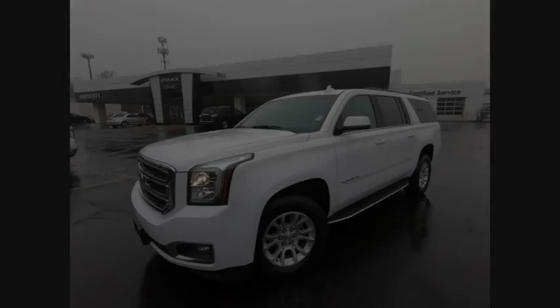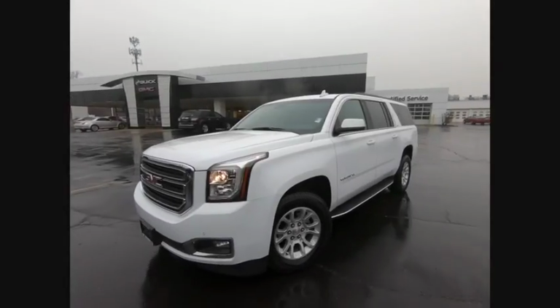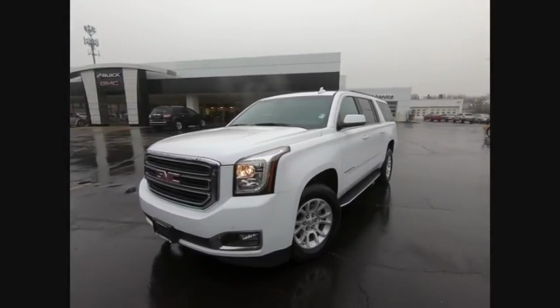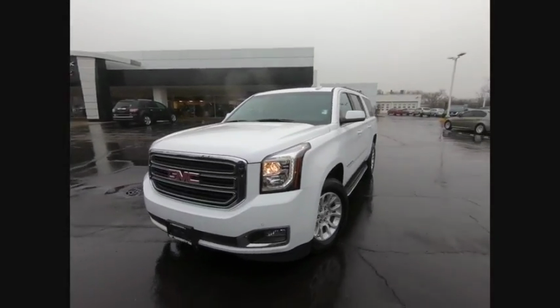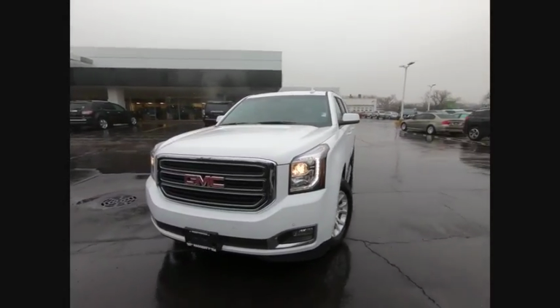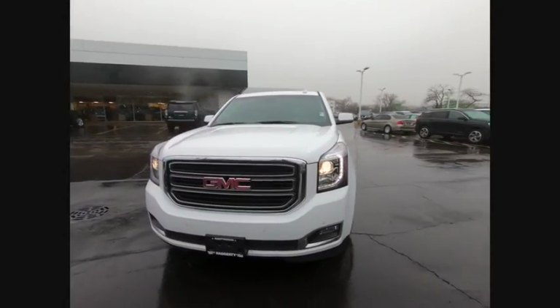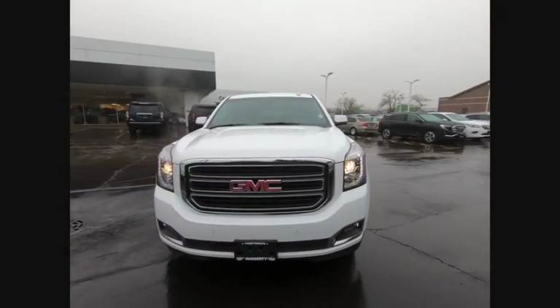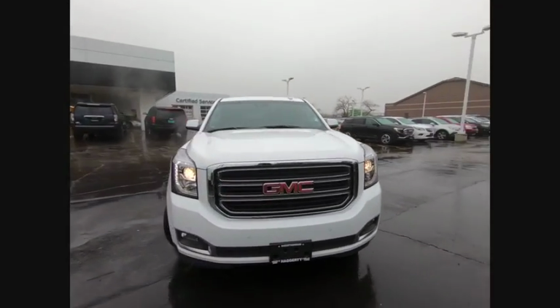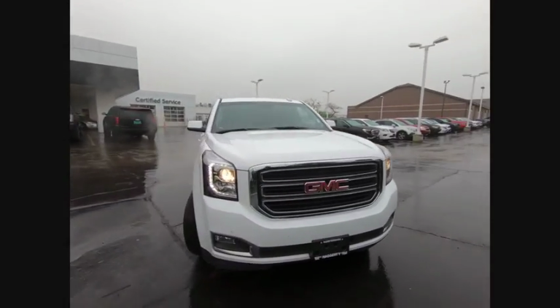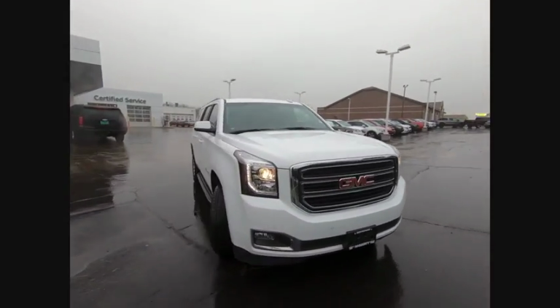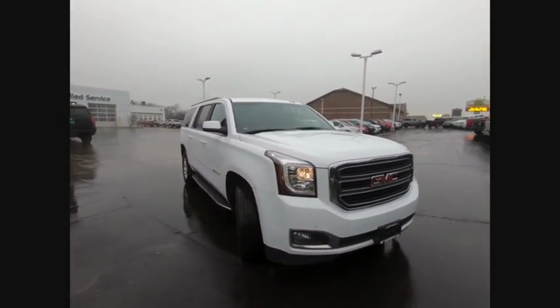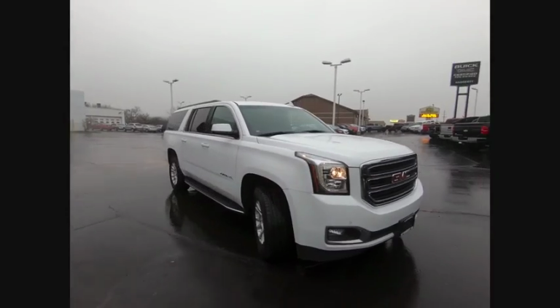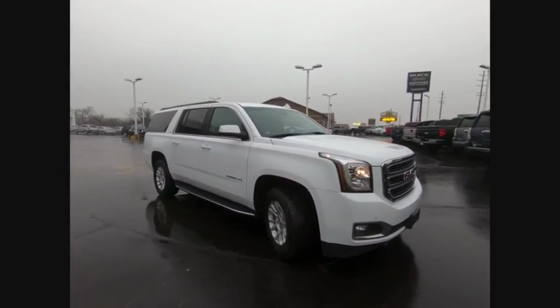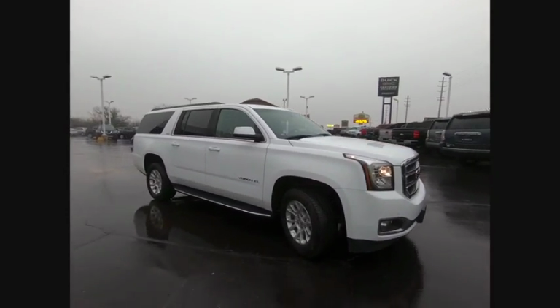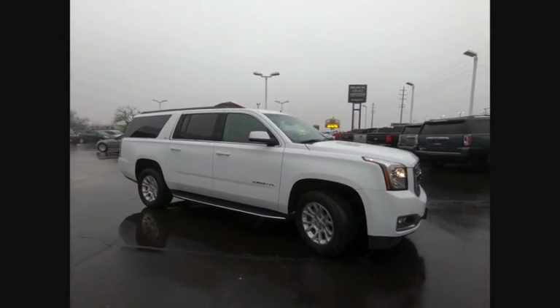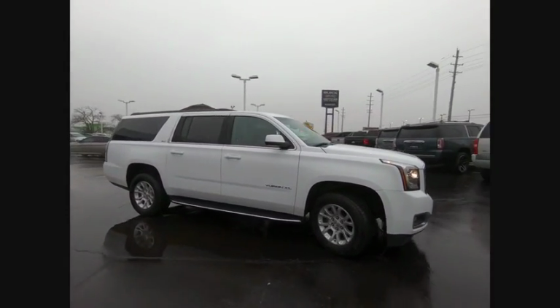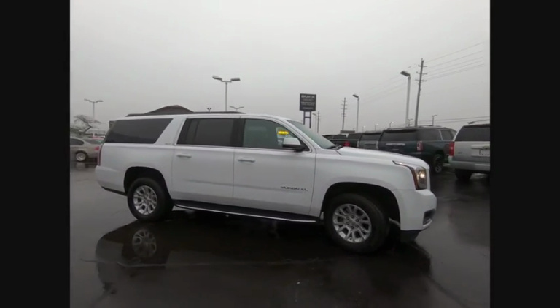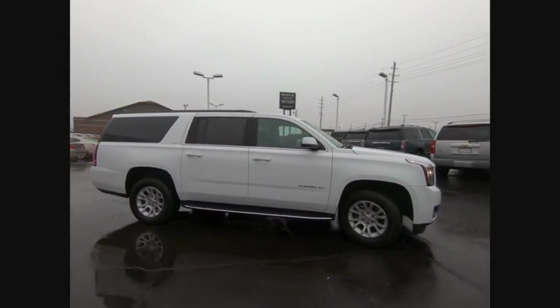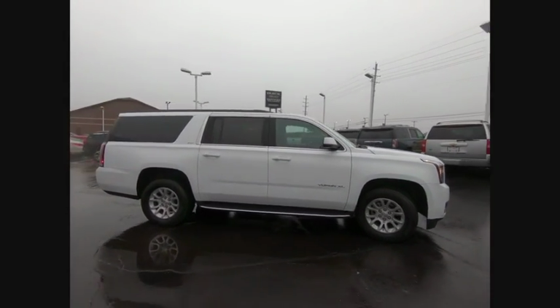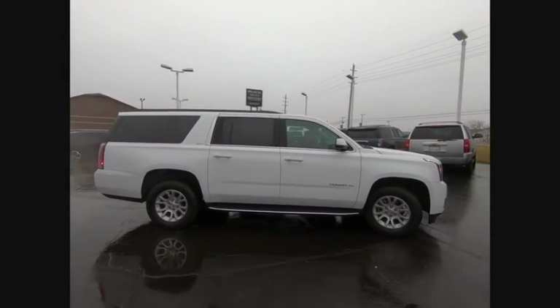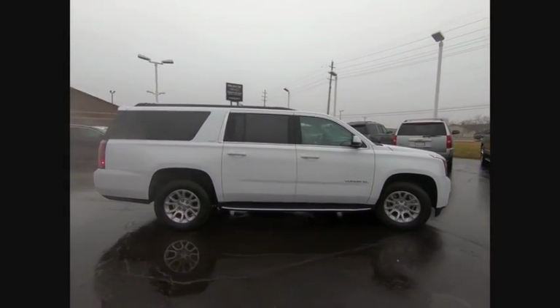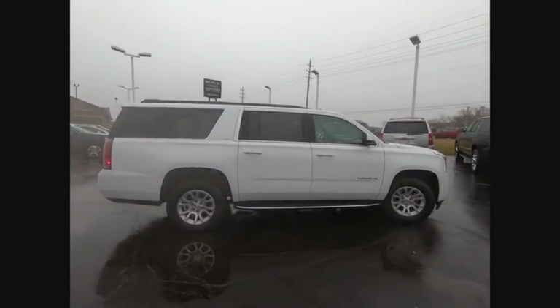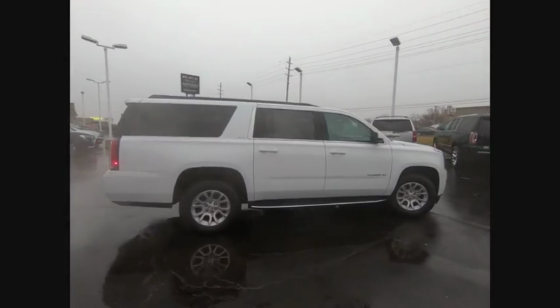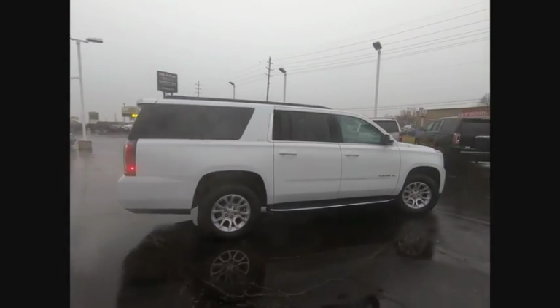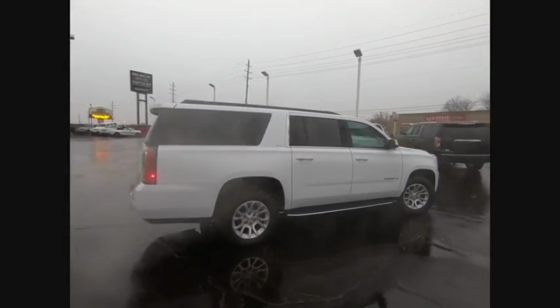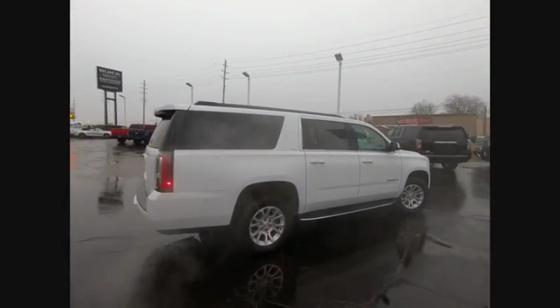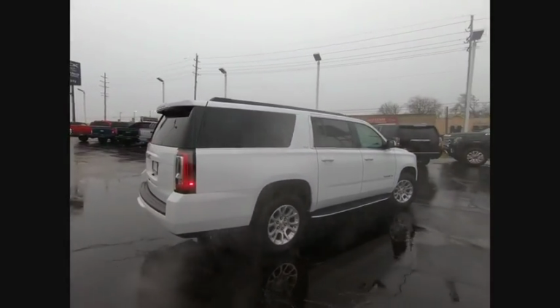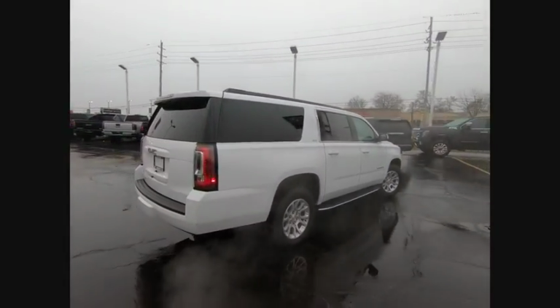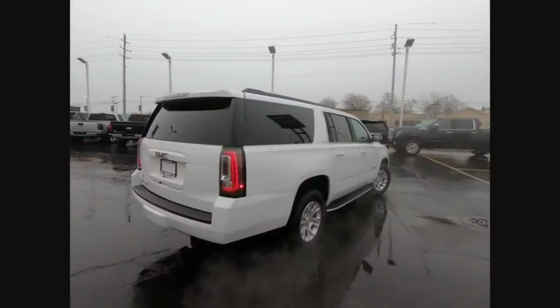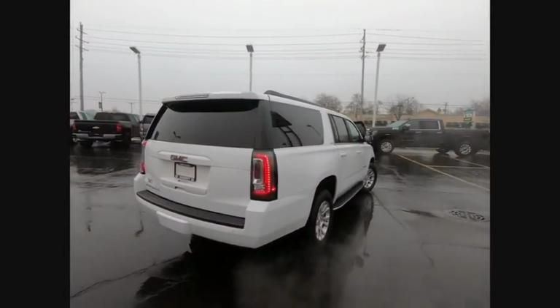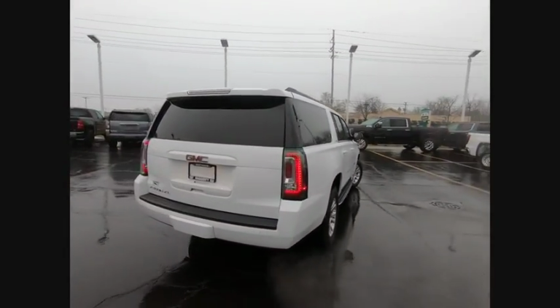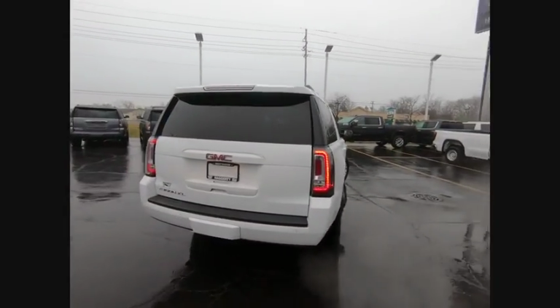Come test drive the 2019 Yukon XL. GMC Yukon XL is a great choice for families who need a full-size SUV with maximum seating. The looks don't hurt either. This vehicle has less than 15,000 miles.